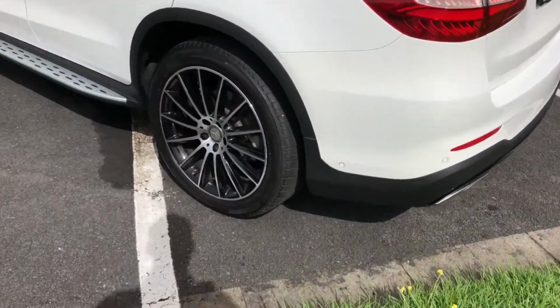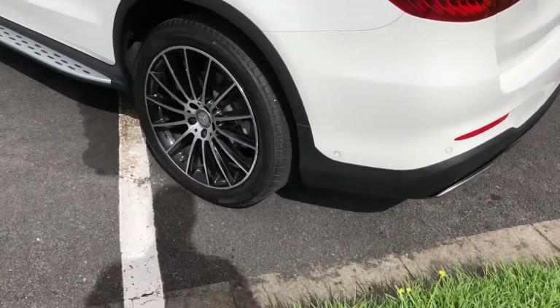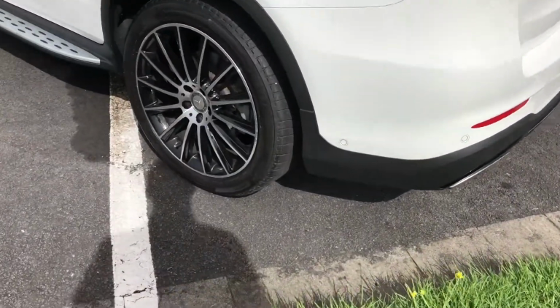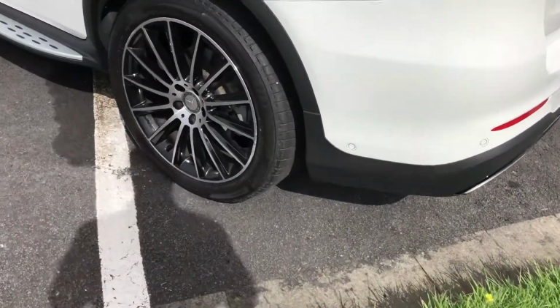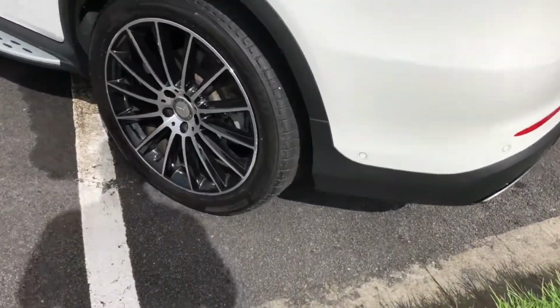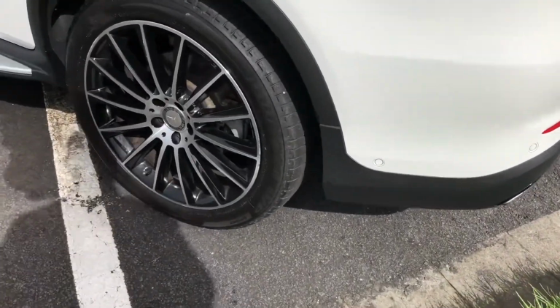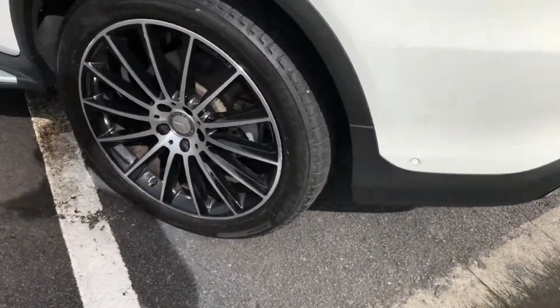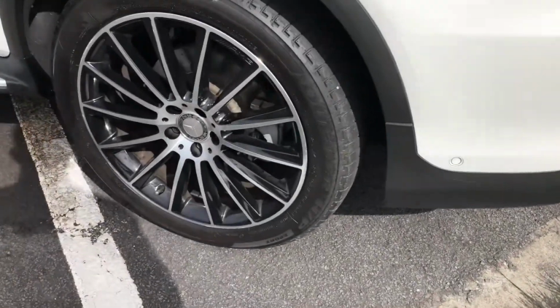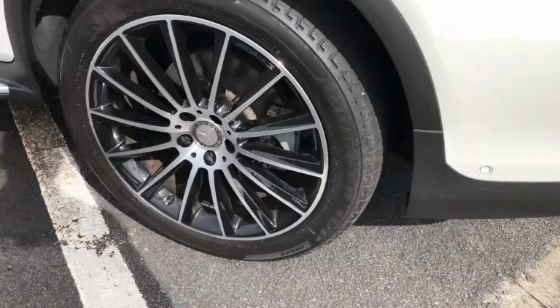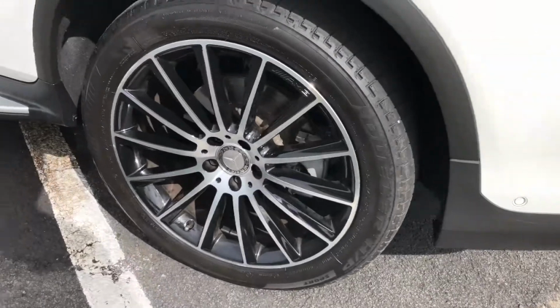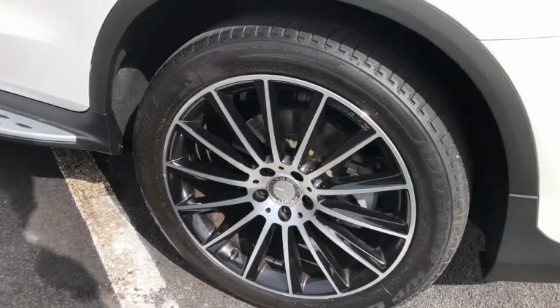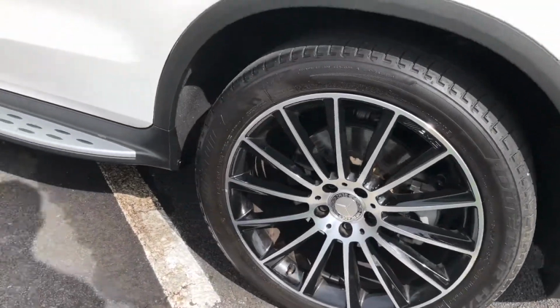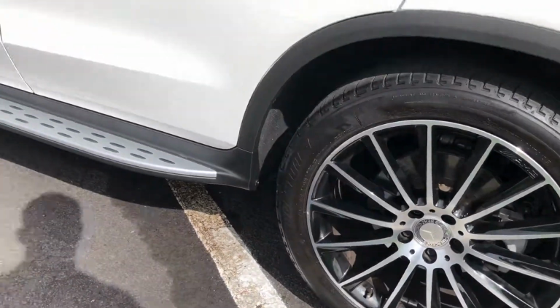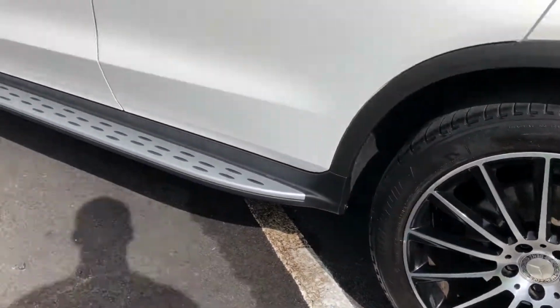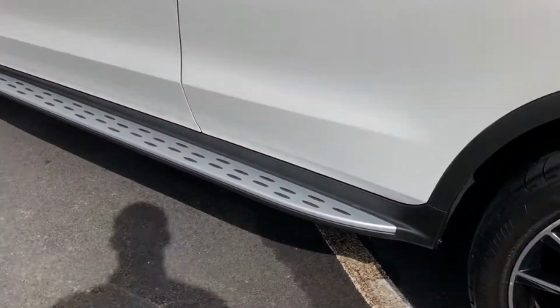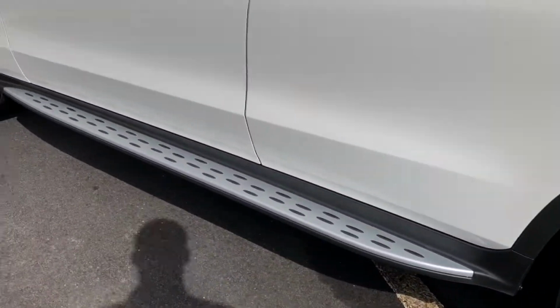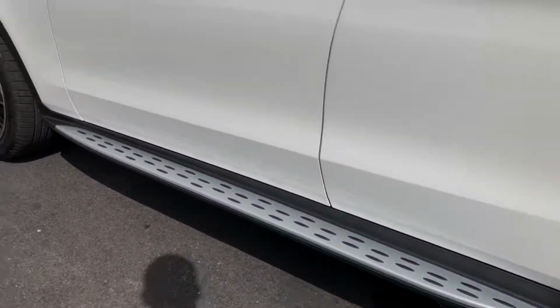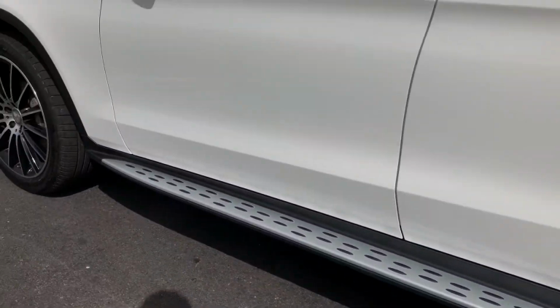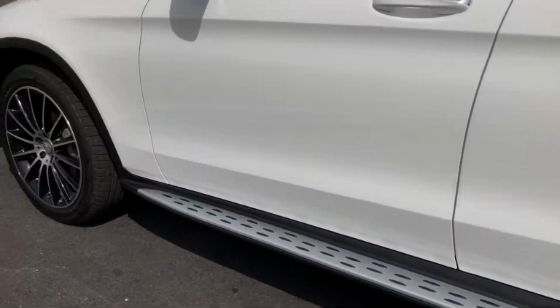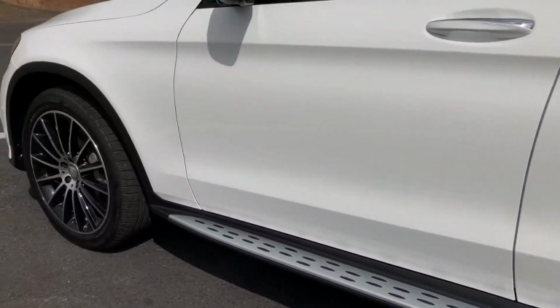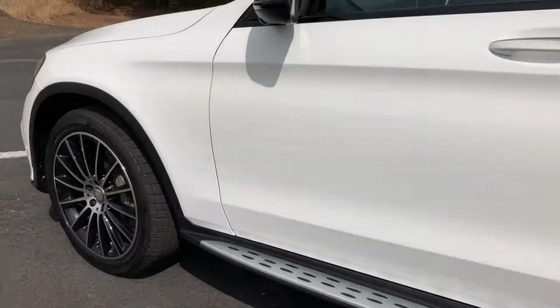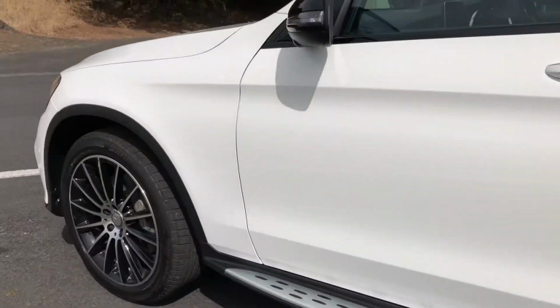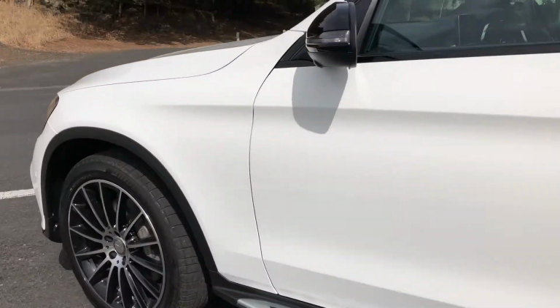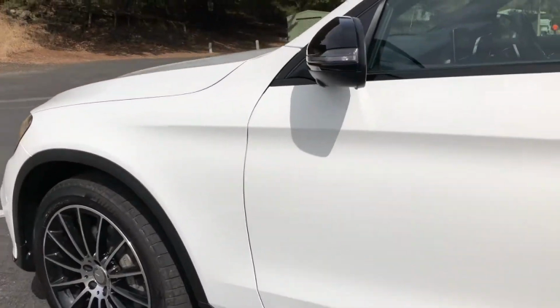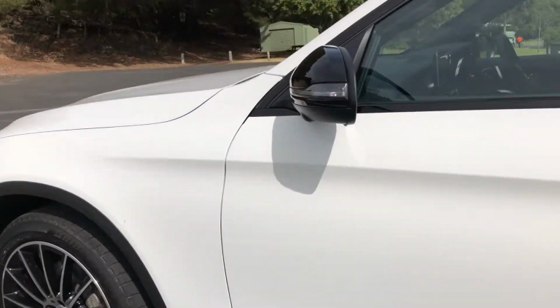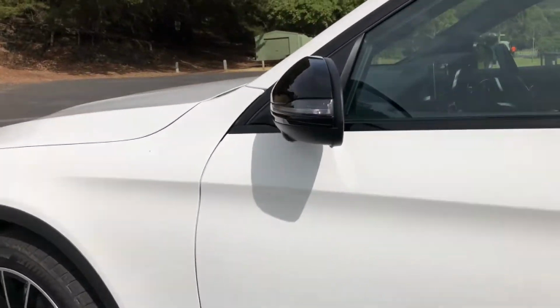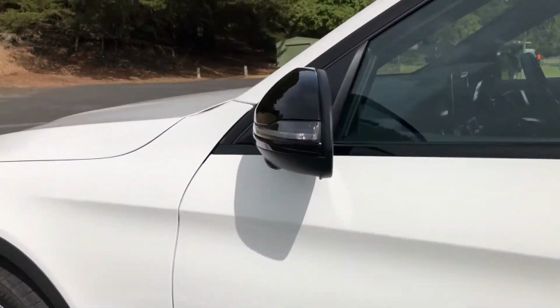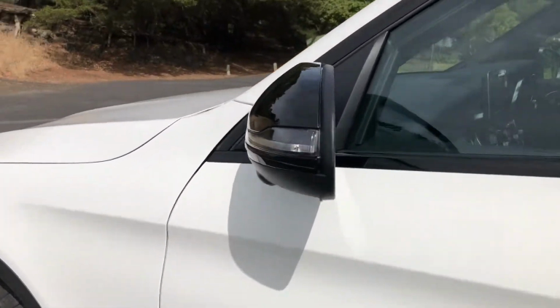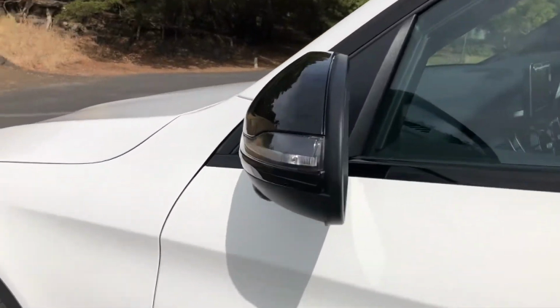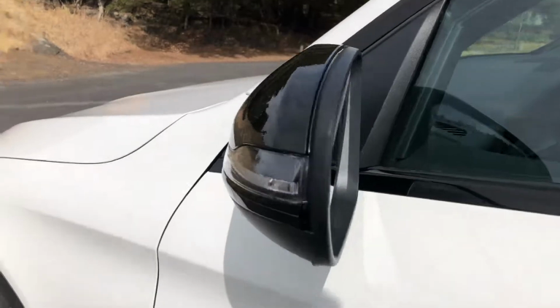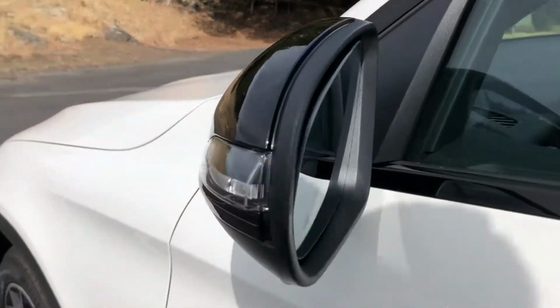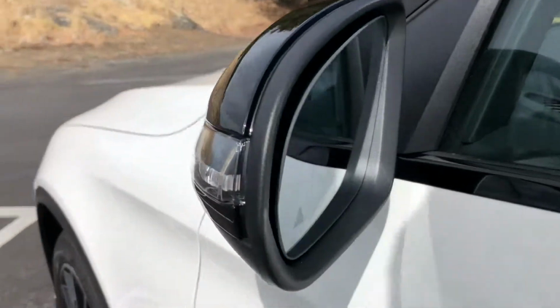These standout 20 inch multi-spike alloy wheels in black and silver are also included as part of the AMG line and night package.